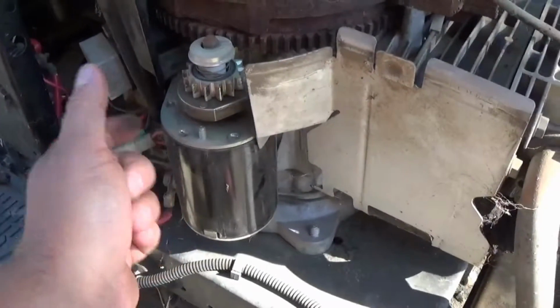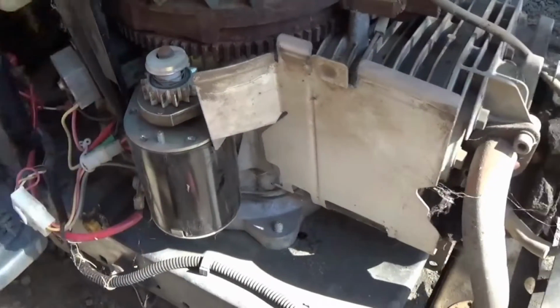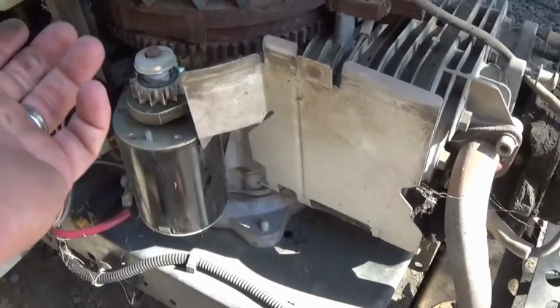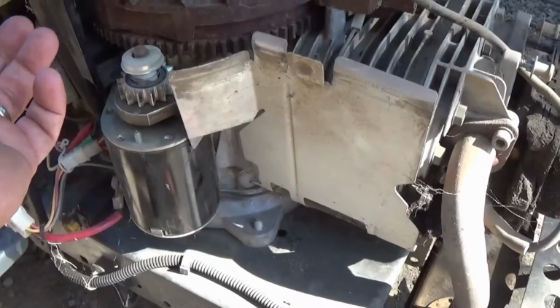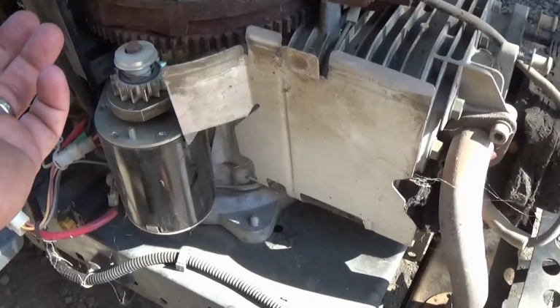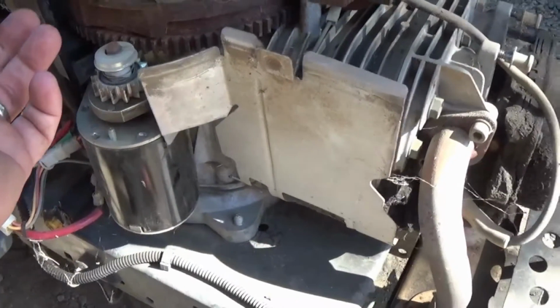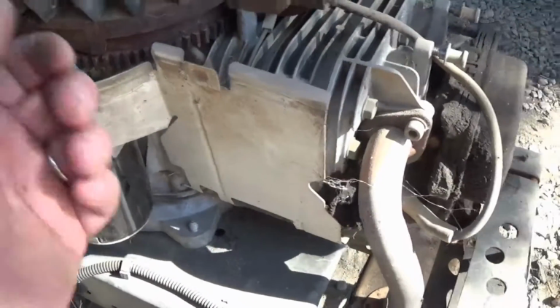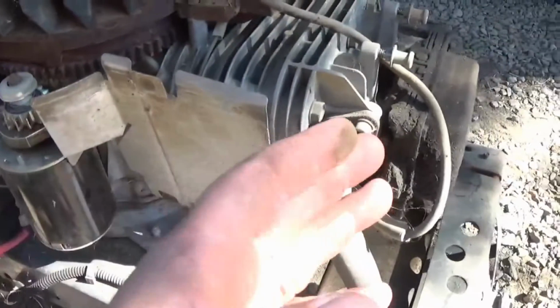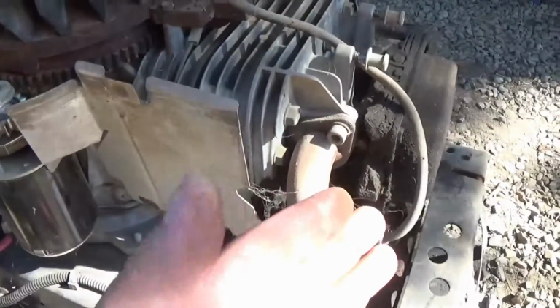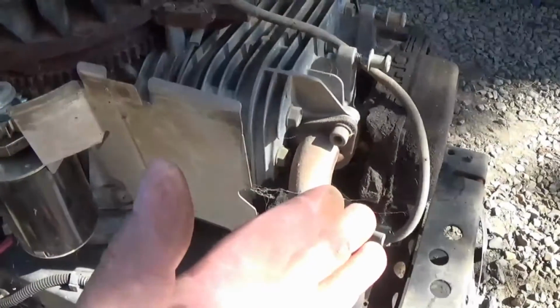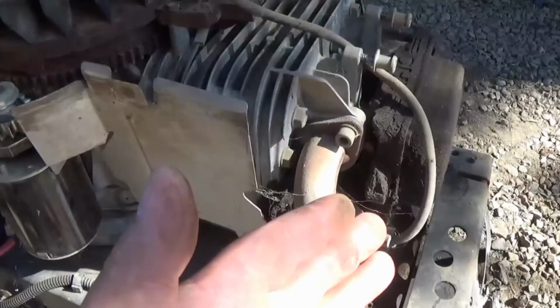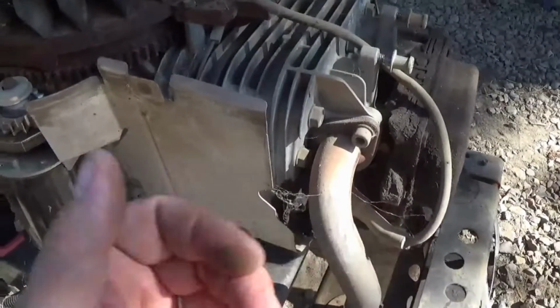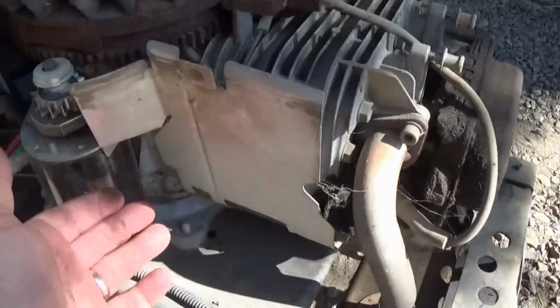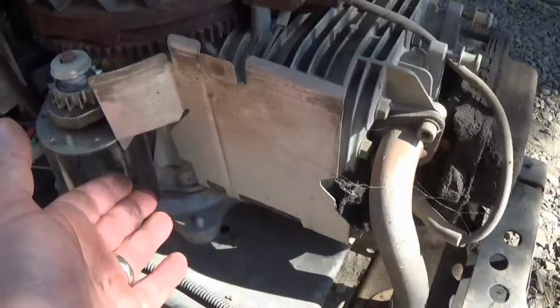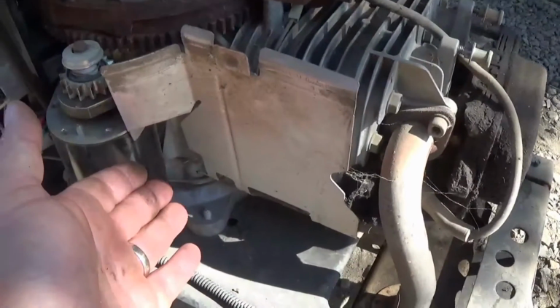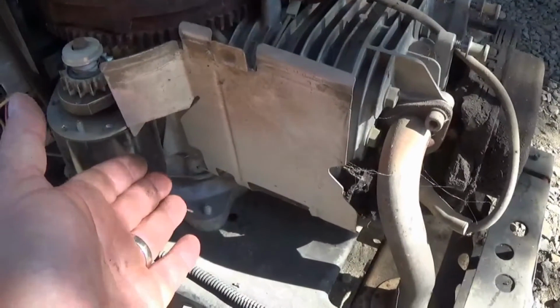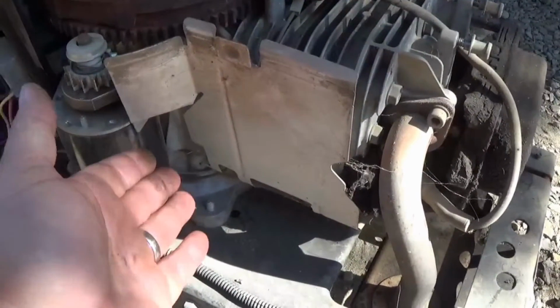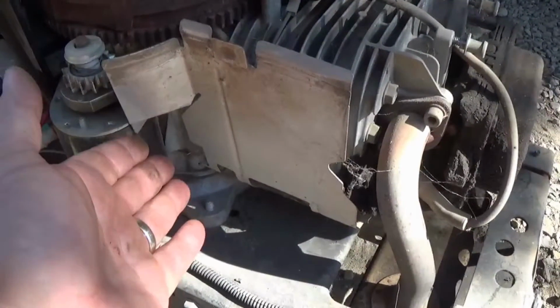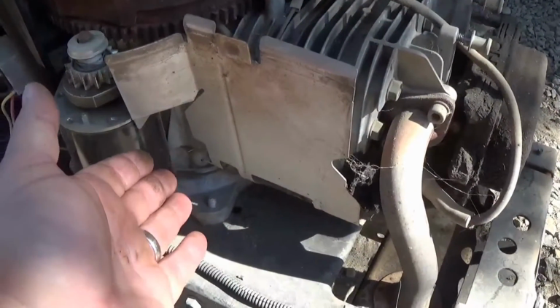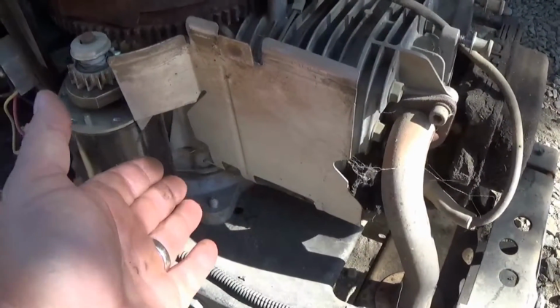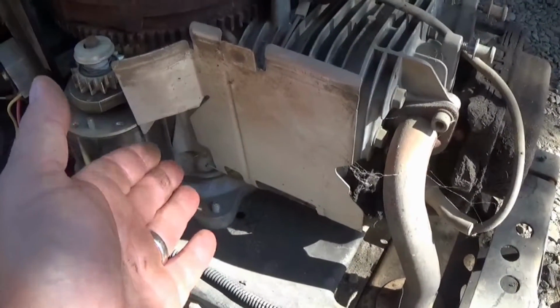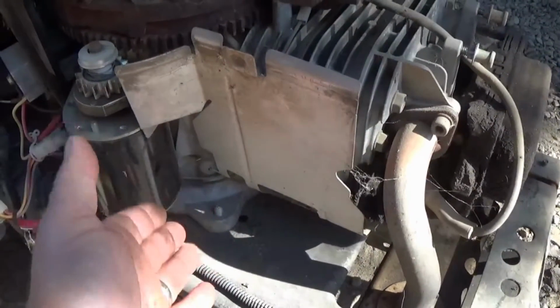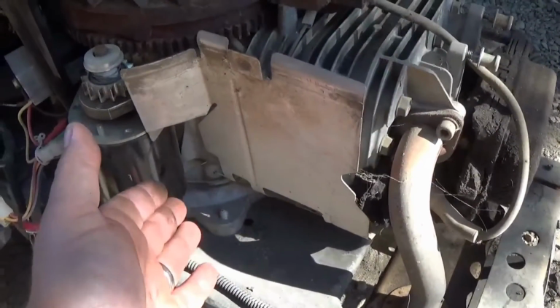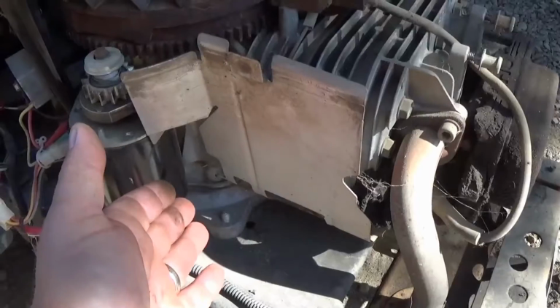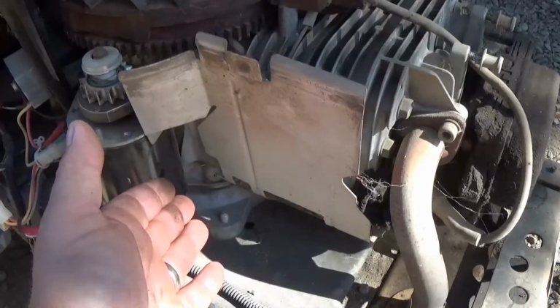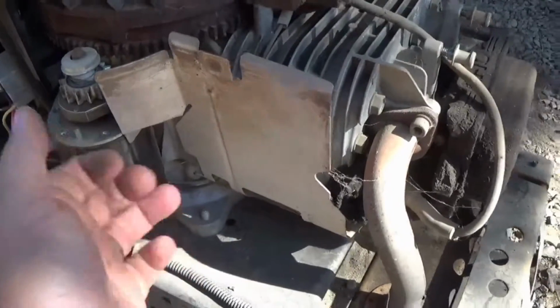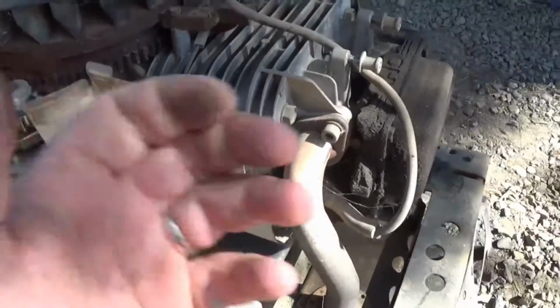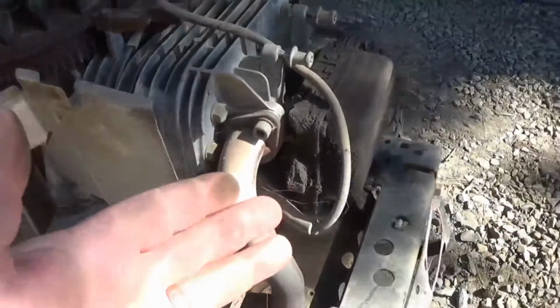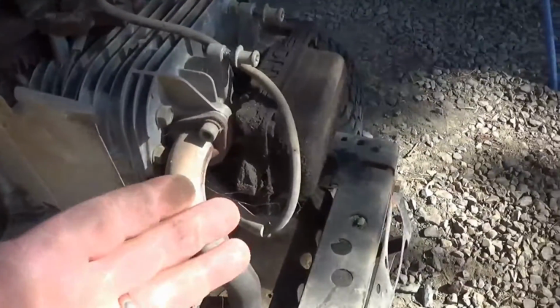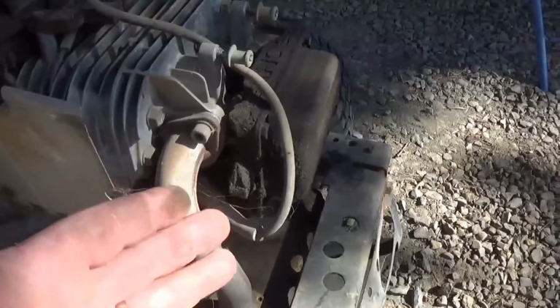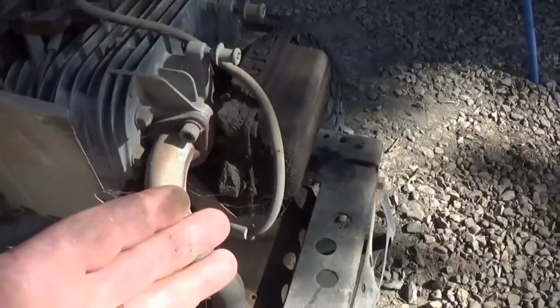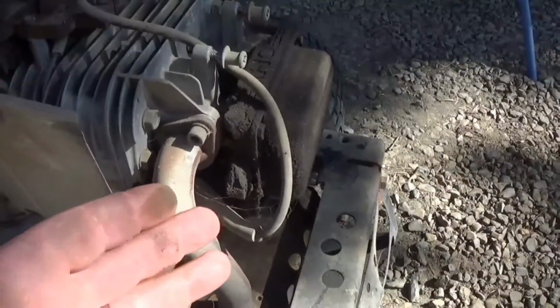So the only two things left to figure out is whether it's the valves or the compression release inside the motor — and I don't think it's that. So we're going to go ahead and check the valves and I'll show you guys how to adjust them.